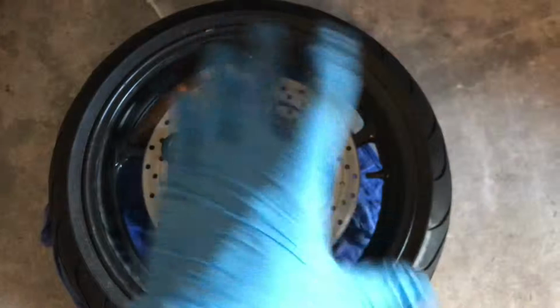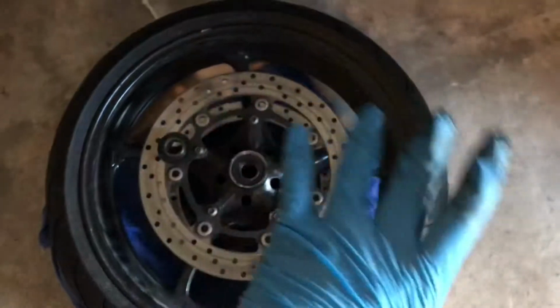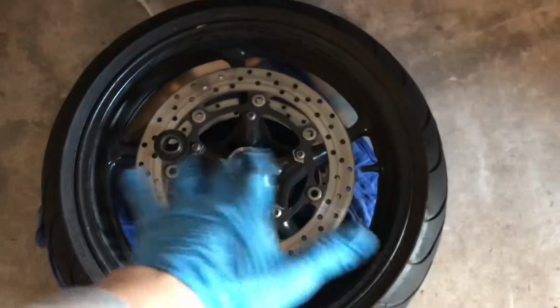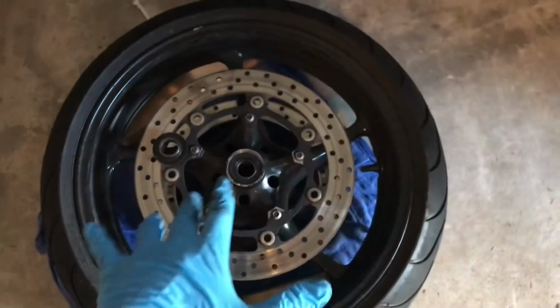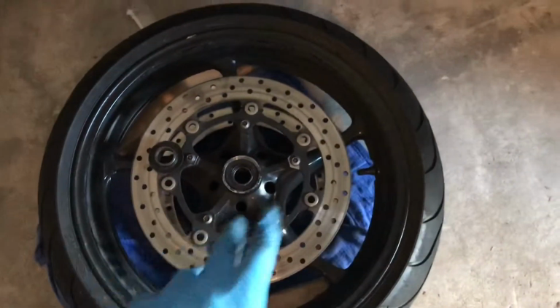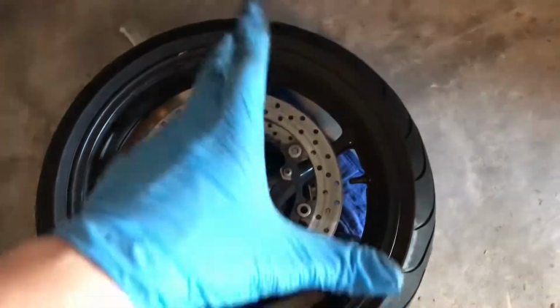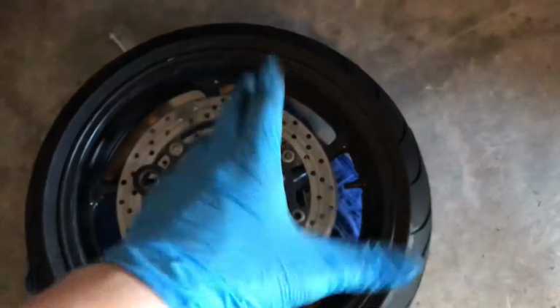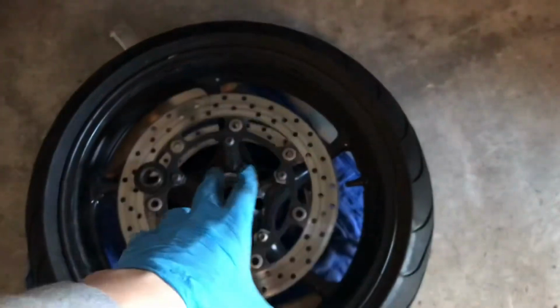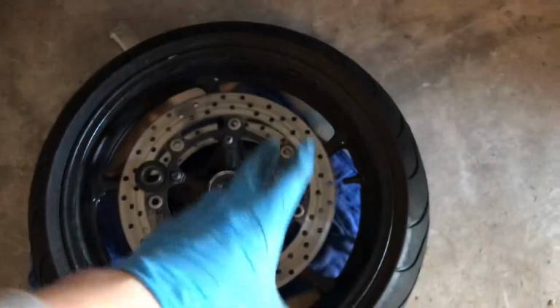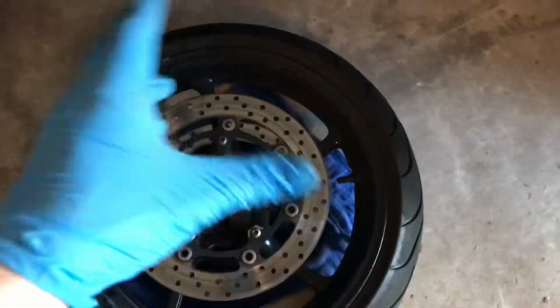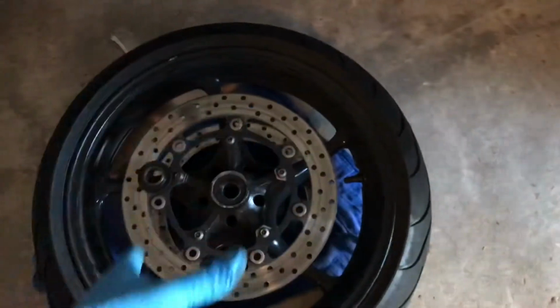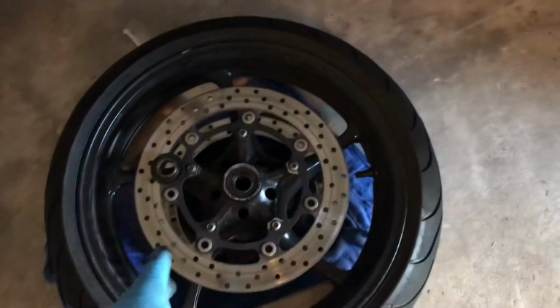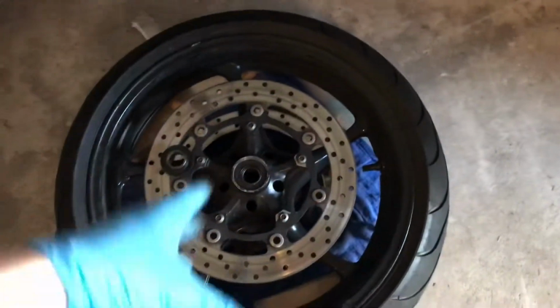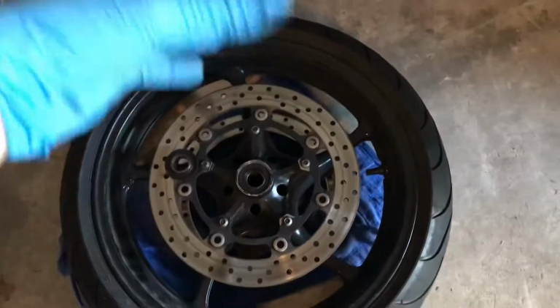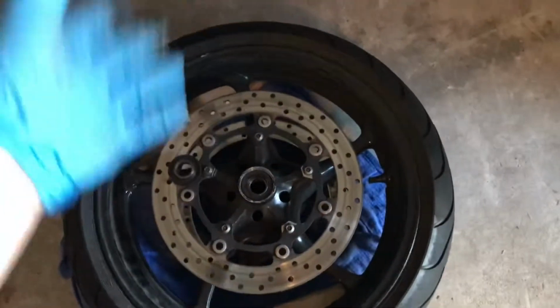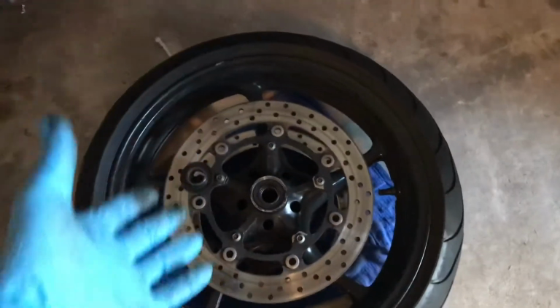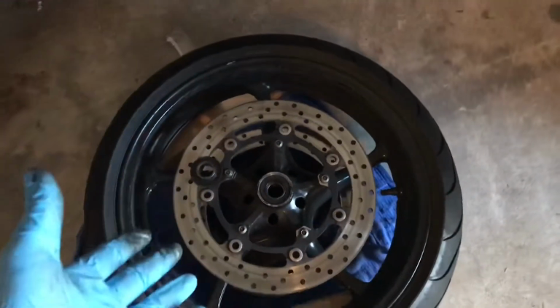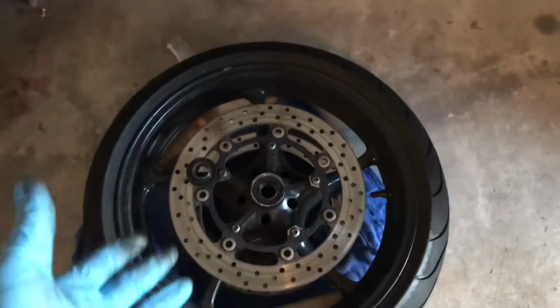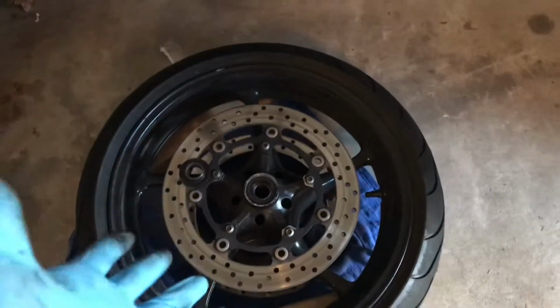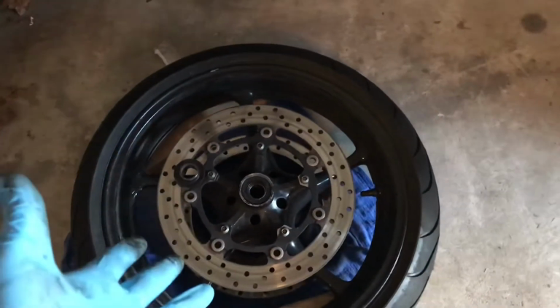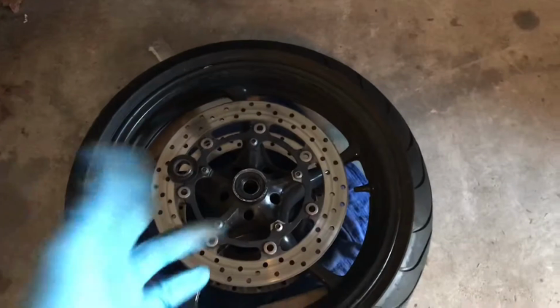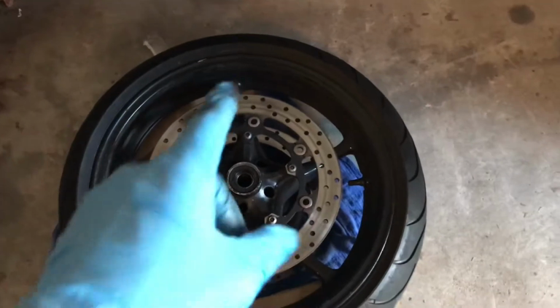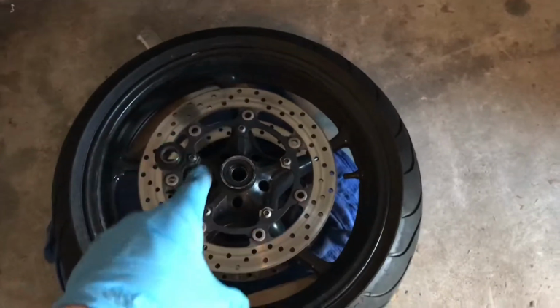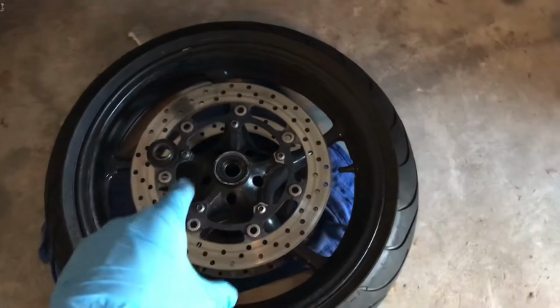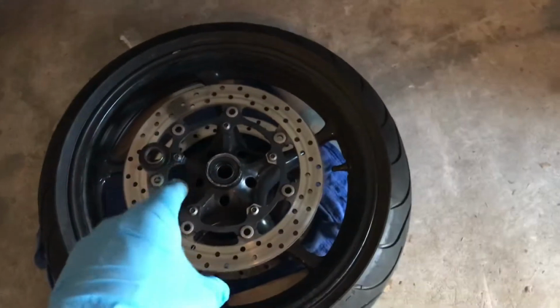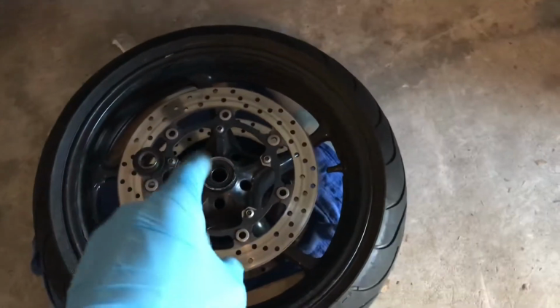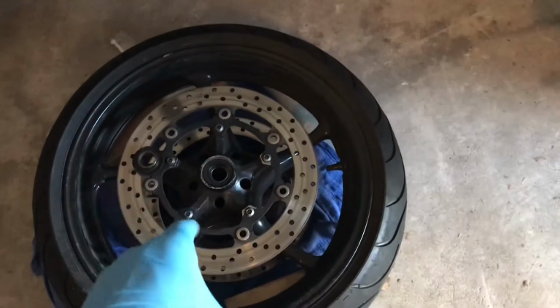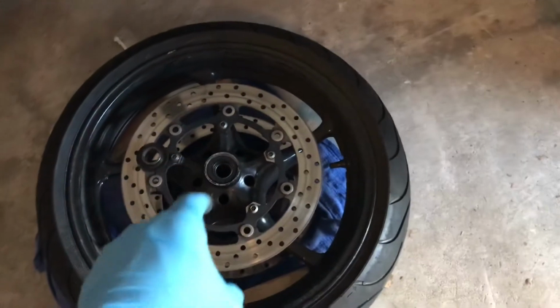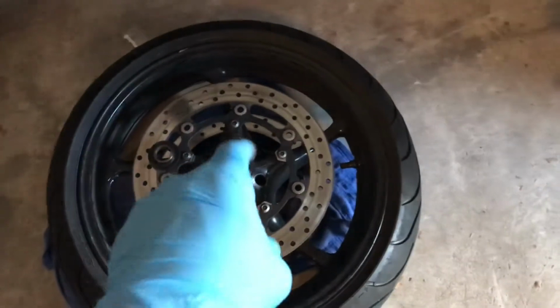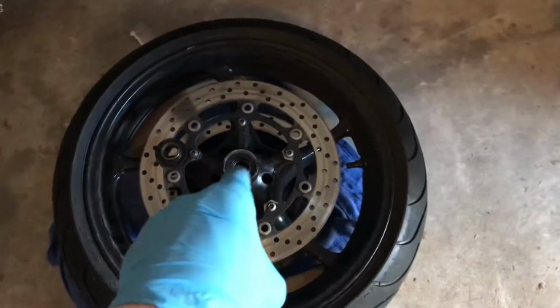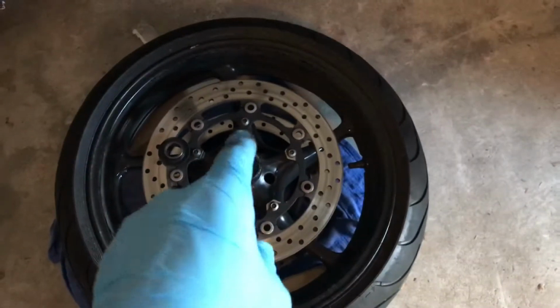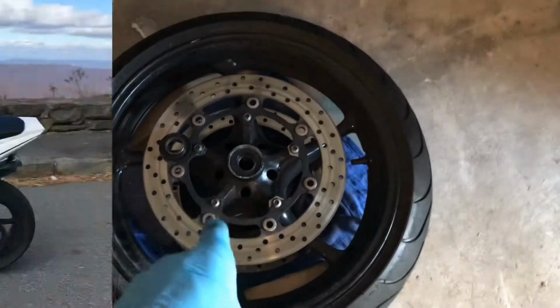Do-it-yourself things are awesome. You save a lot of money, and in my opinion, it's actually quite fun as well. However, you have to be very careful. I'm going to show you why.